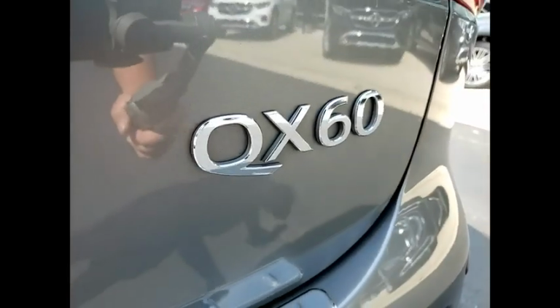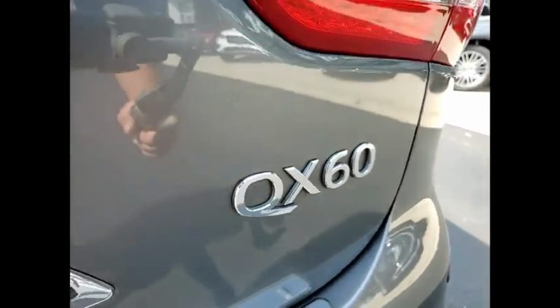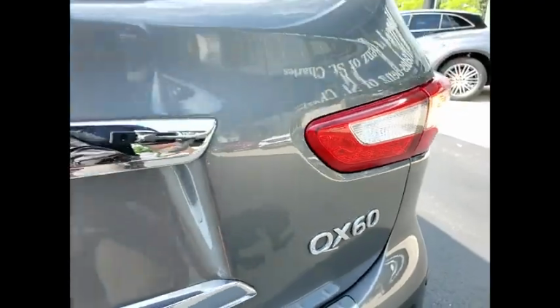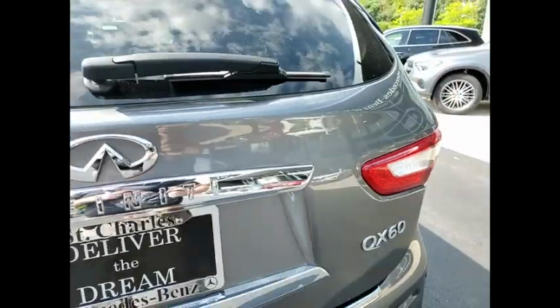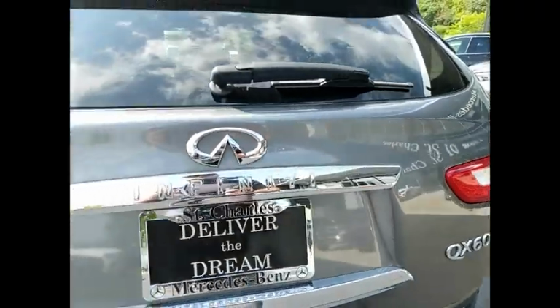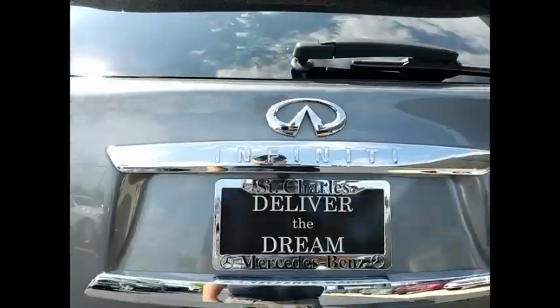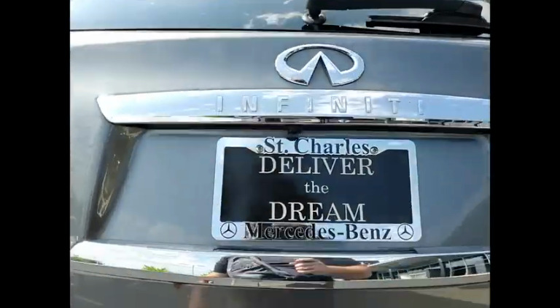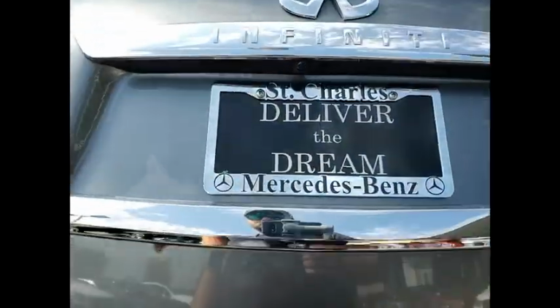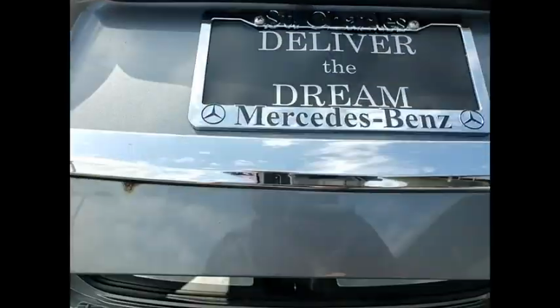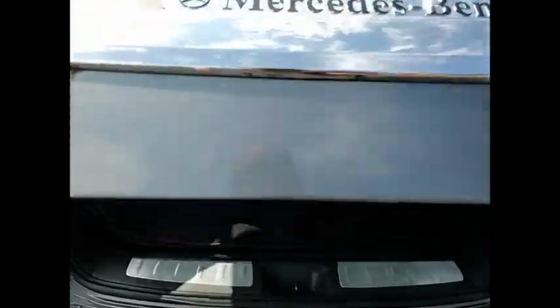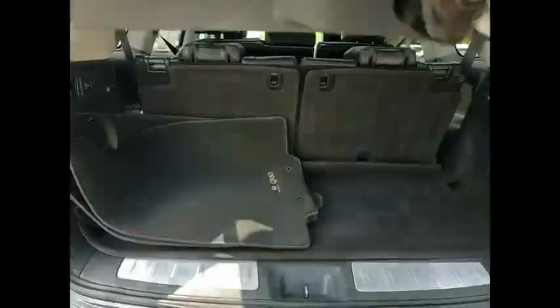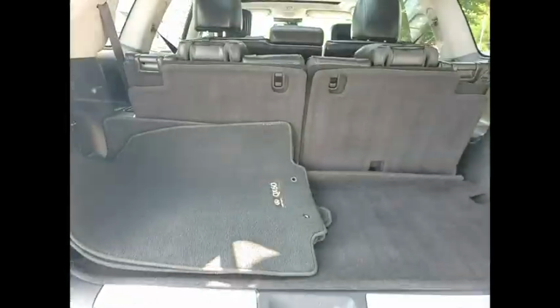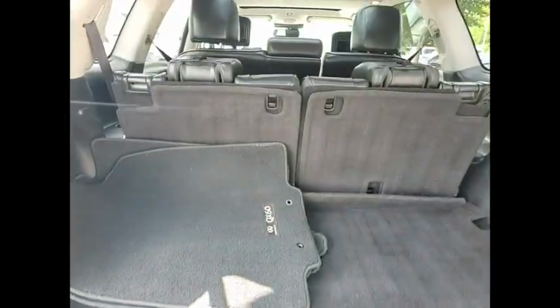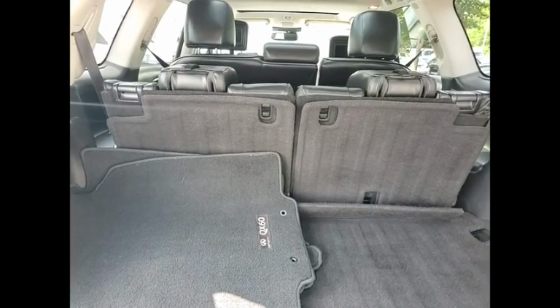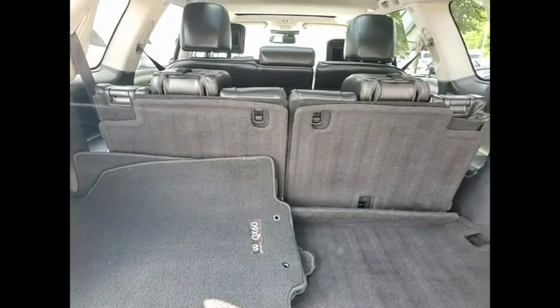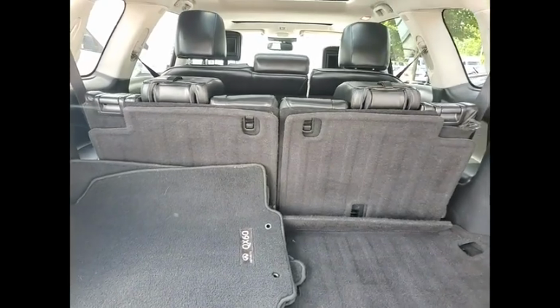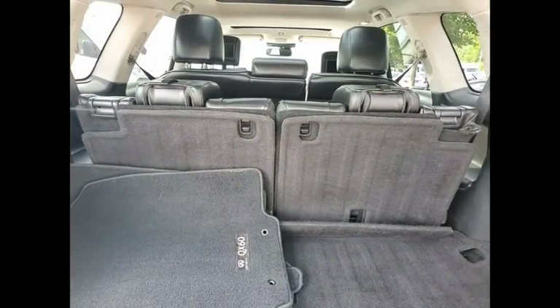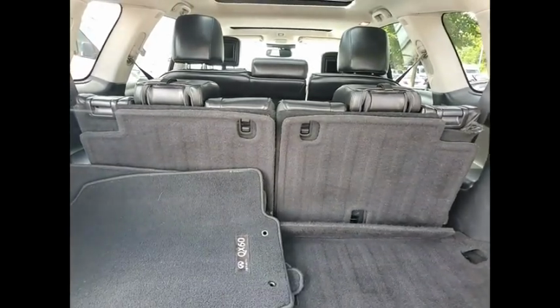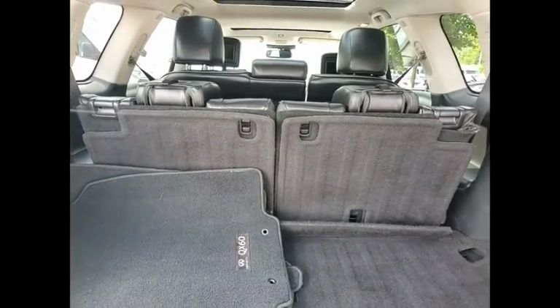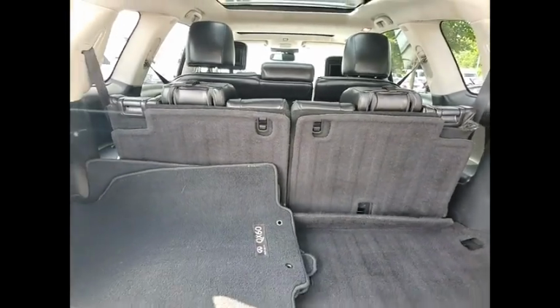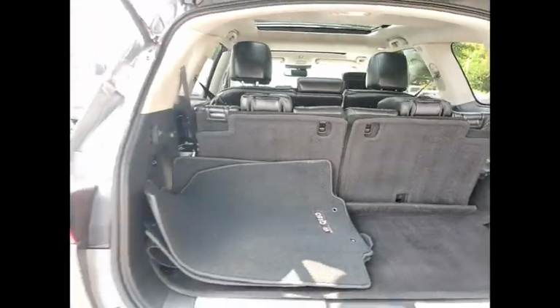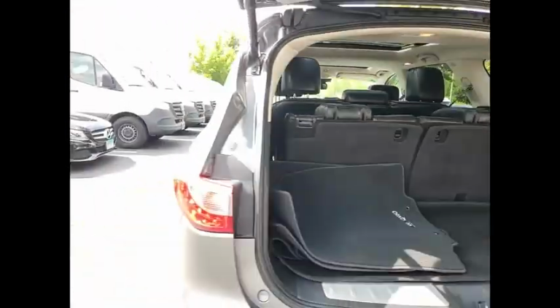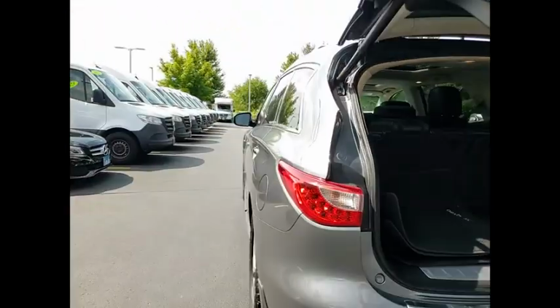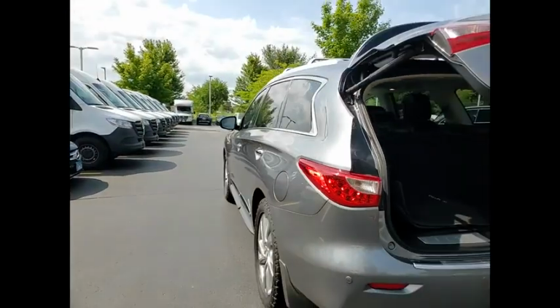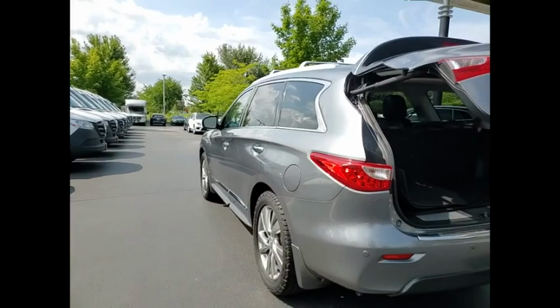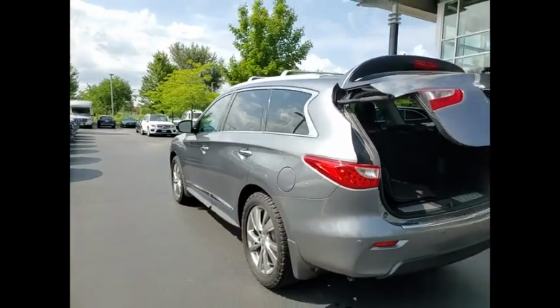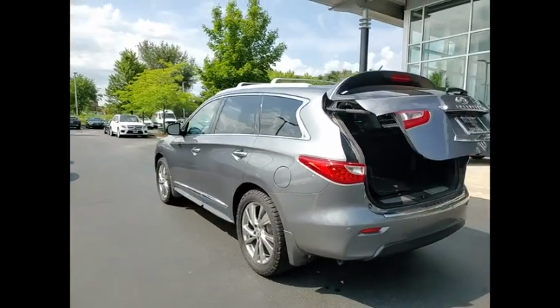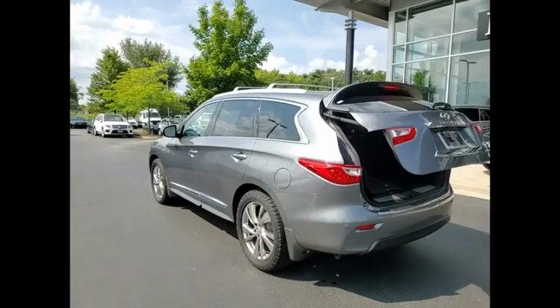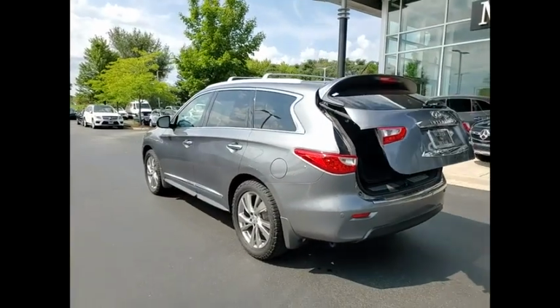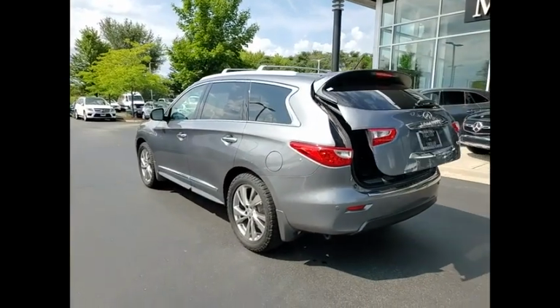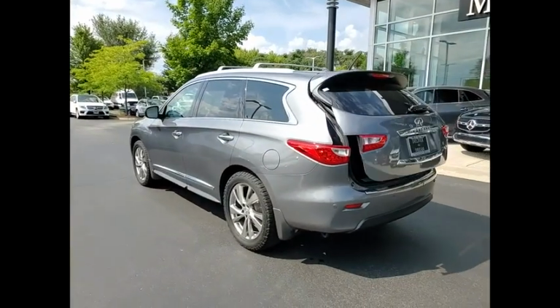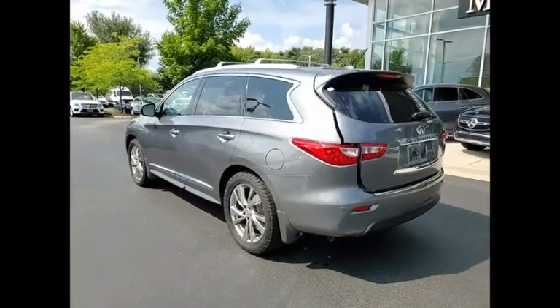In addition, the QX60 offers extremely high levels of safety, all with a sleek new design. This vehicle has less than 140,000 miles. Wouldn't you look great in this vehicle? Stop in today and see for yourself.